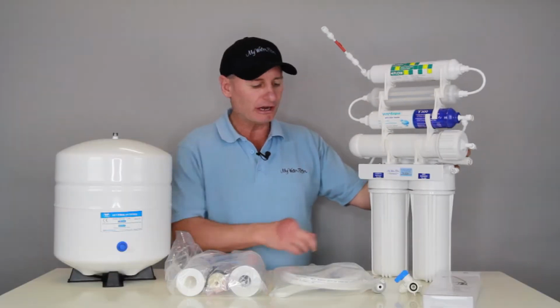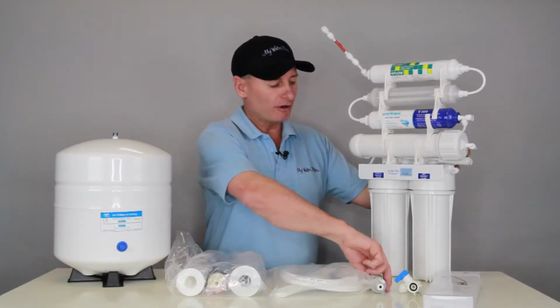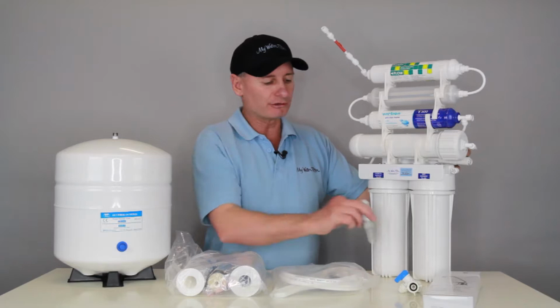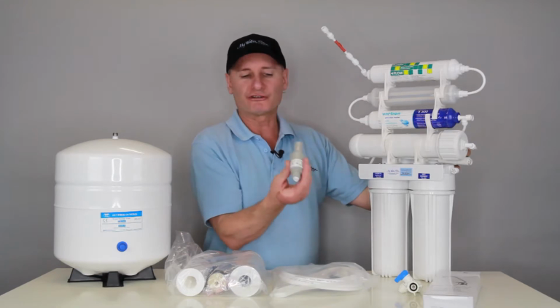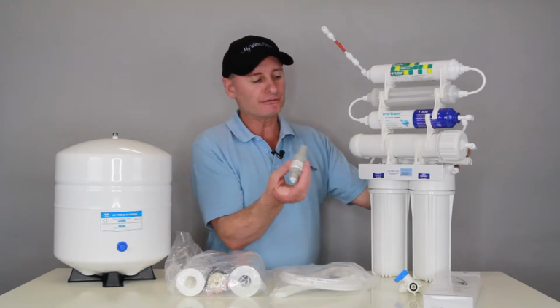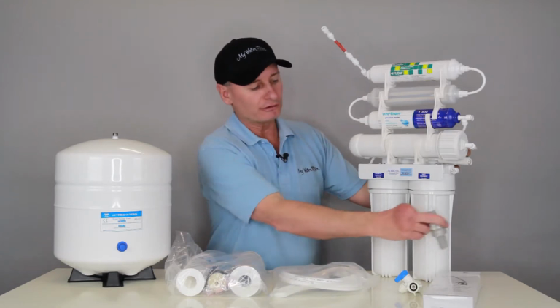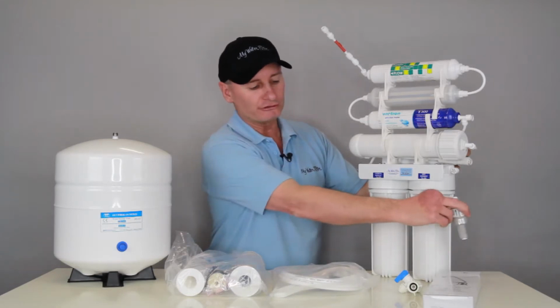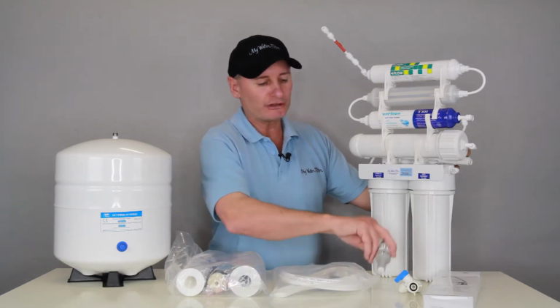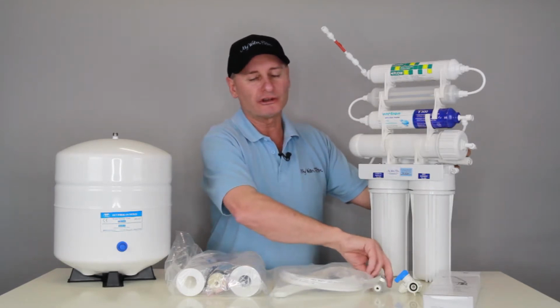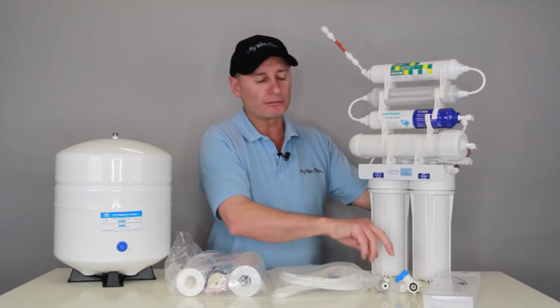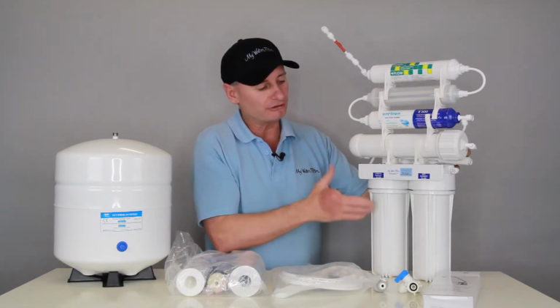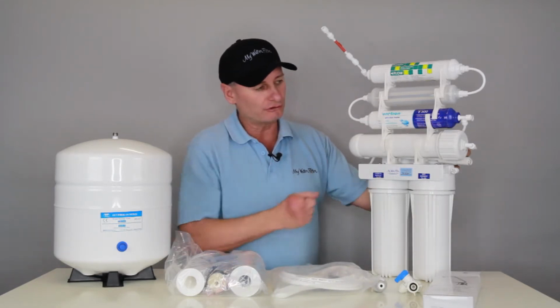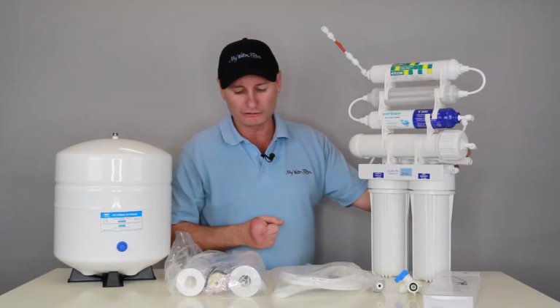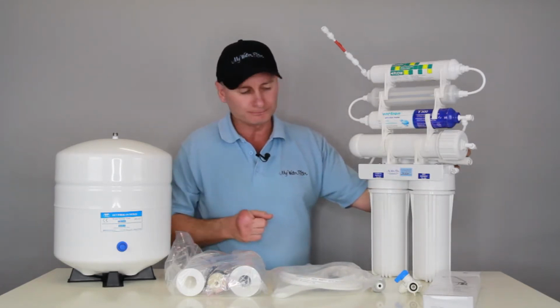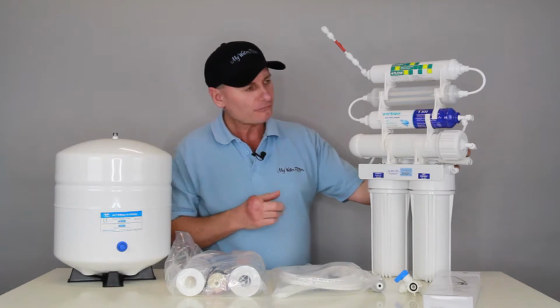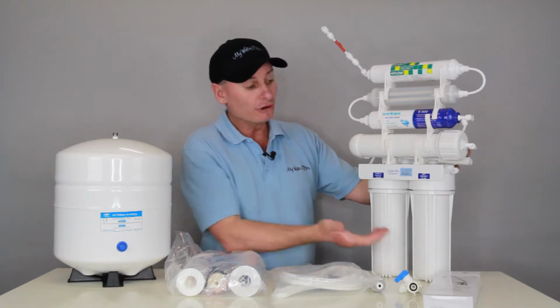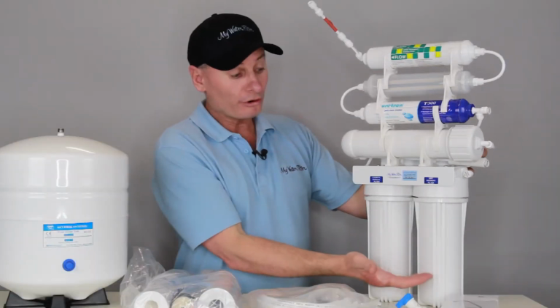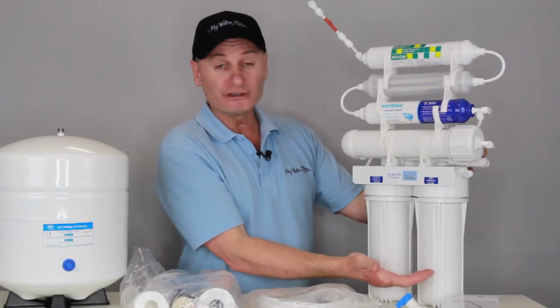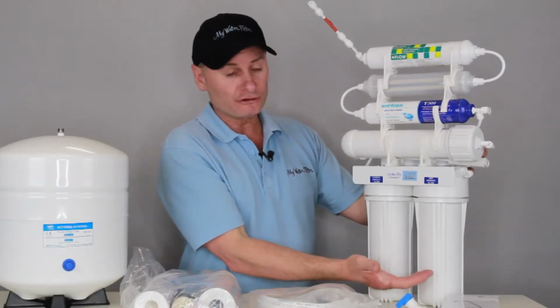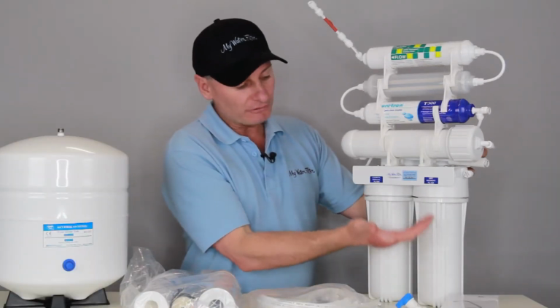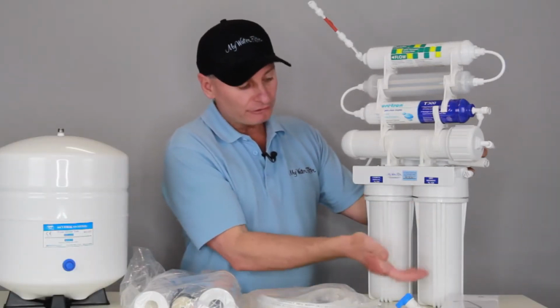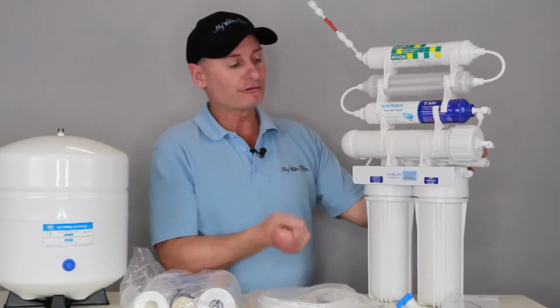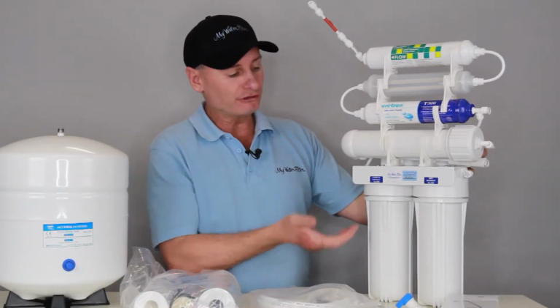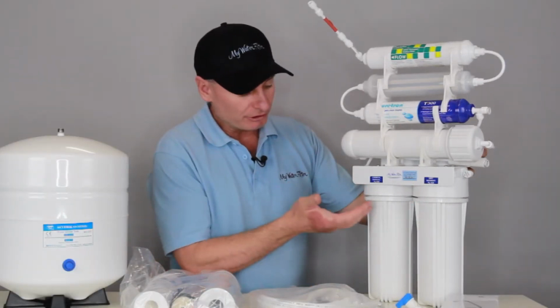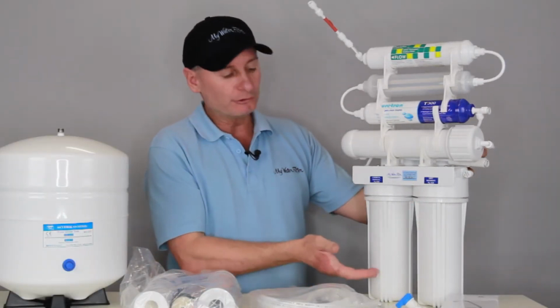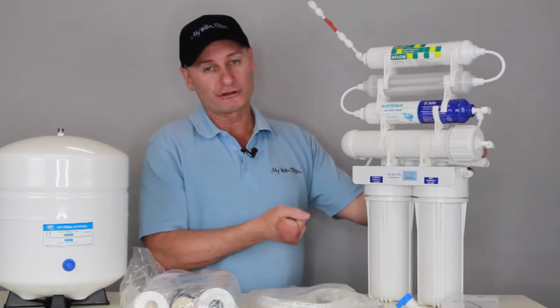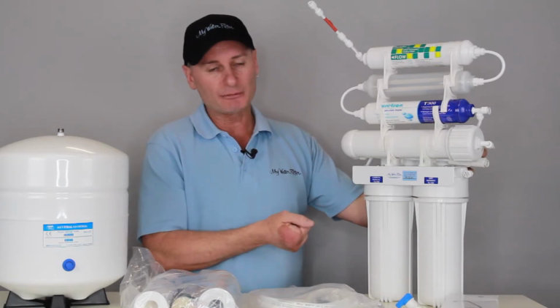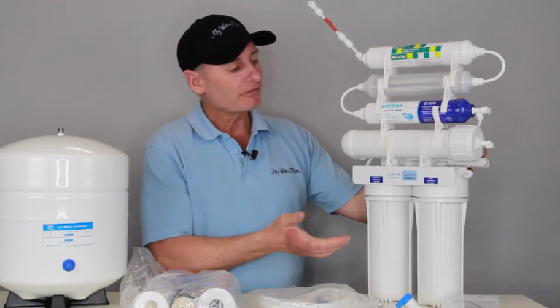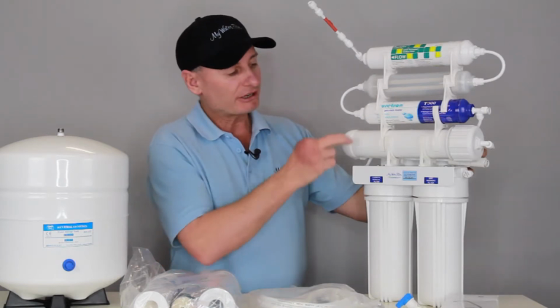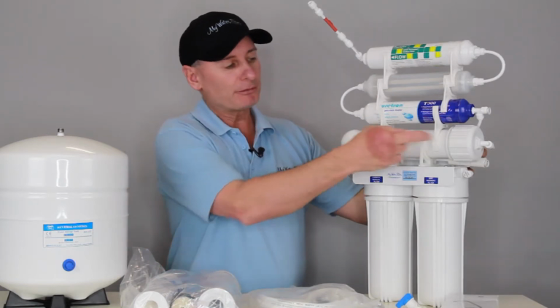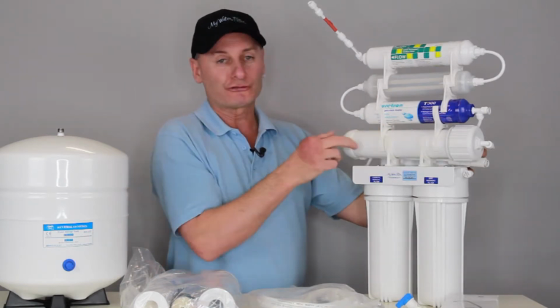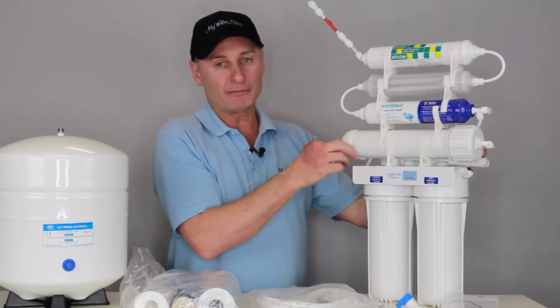Obviously we've got a pressure limiting valve that'll get installed on that side there to stop any sudden surges, and we're good to go. So water comes into the Xtreme 7, filtered through the sediment, filtered through the carbon, and then it comes up and goes through the membrane.